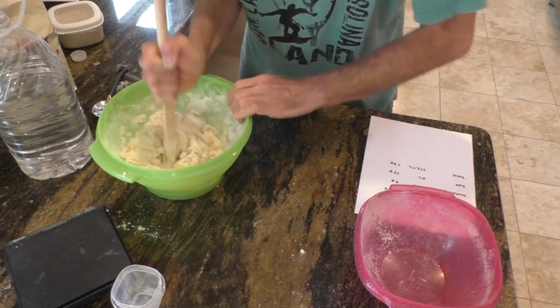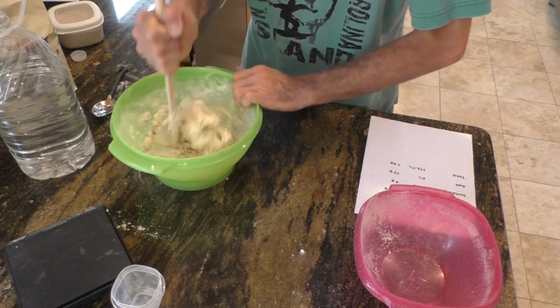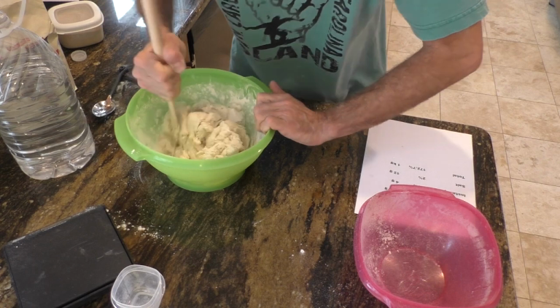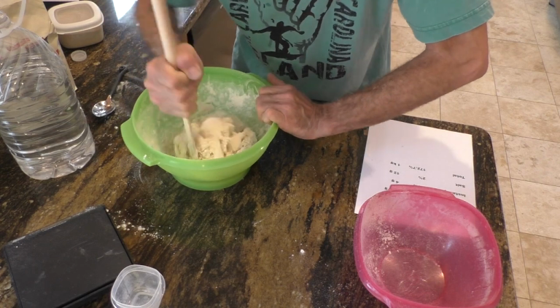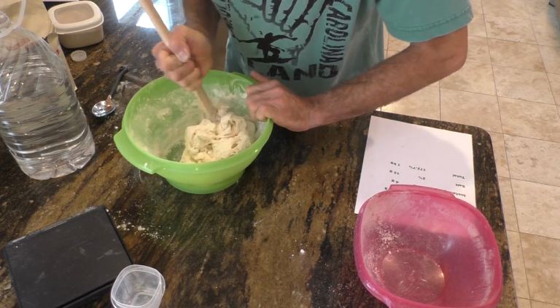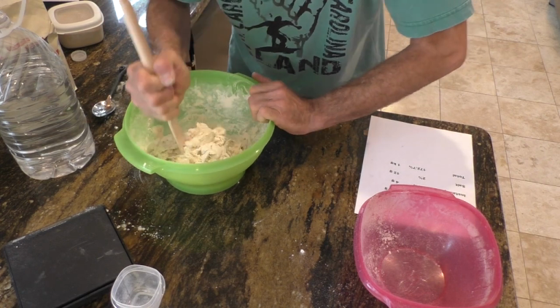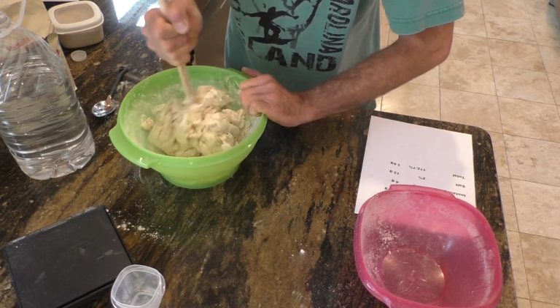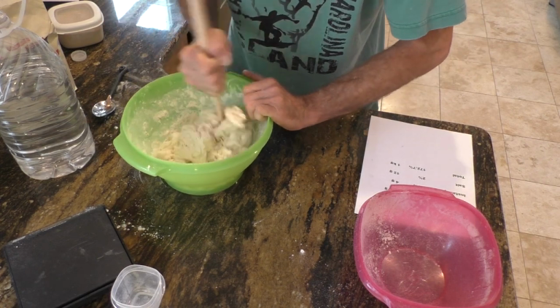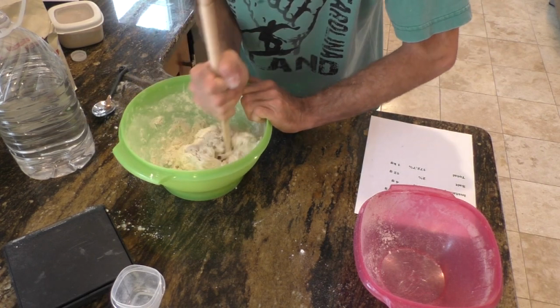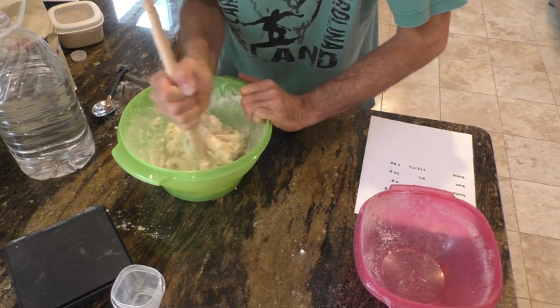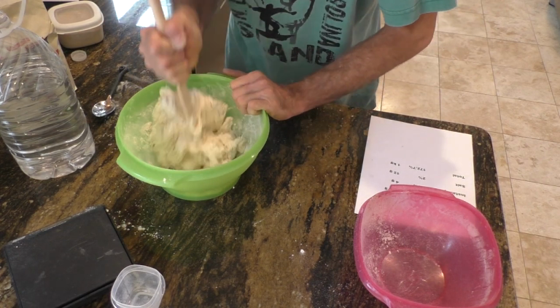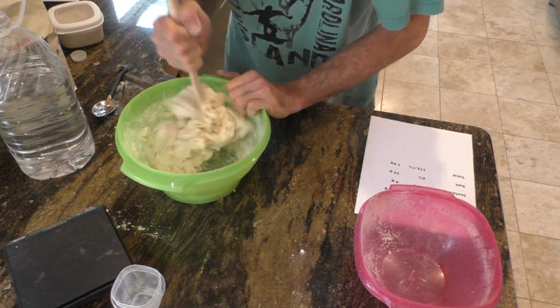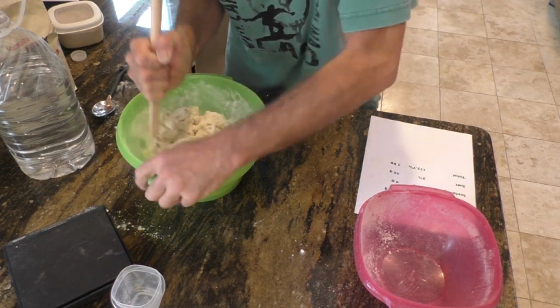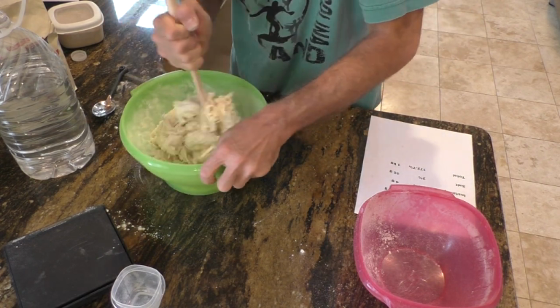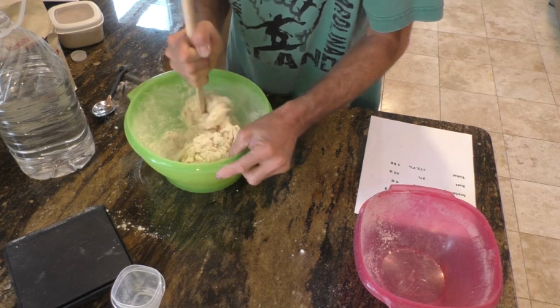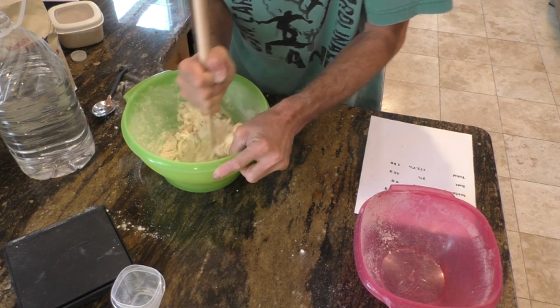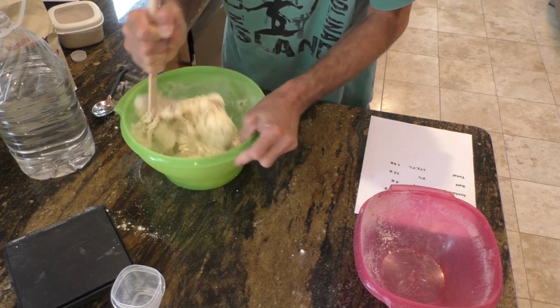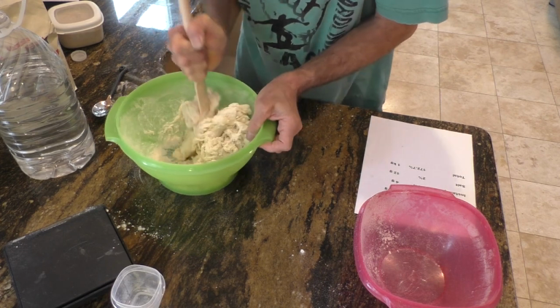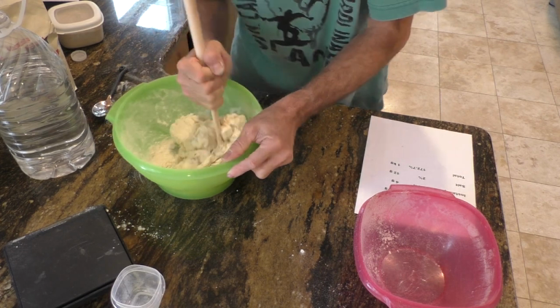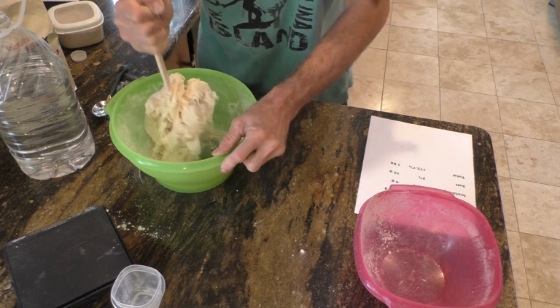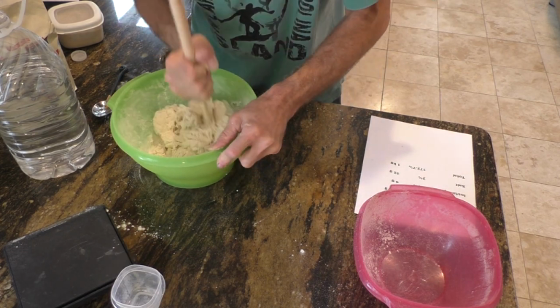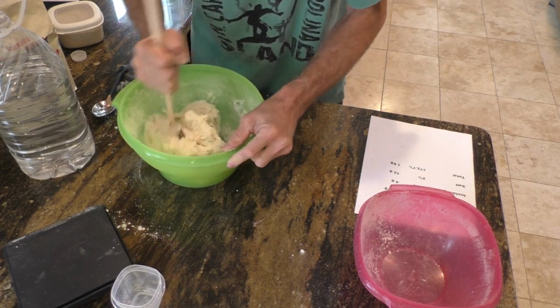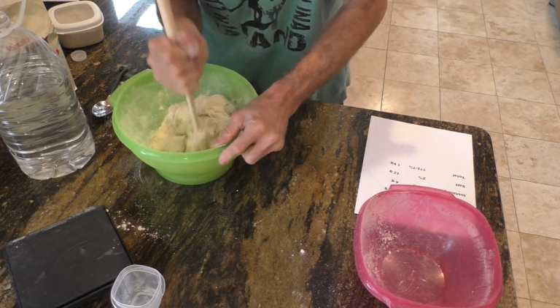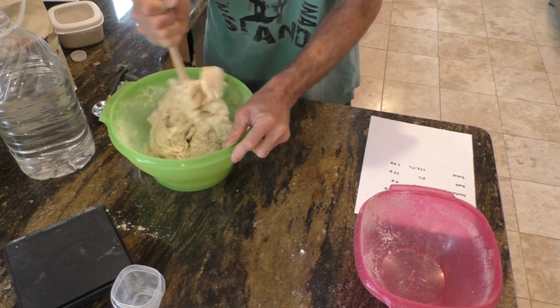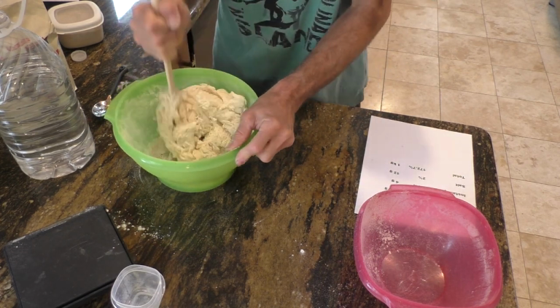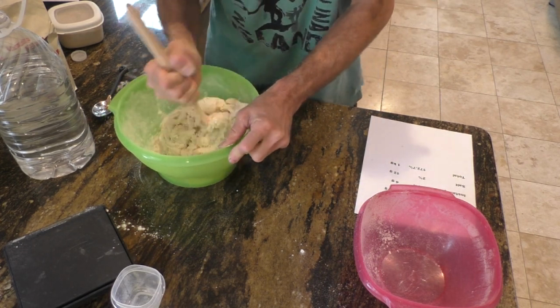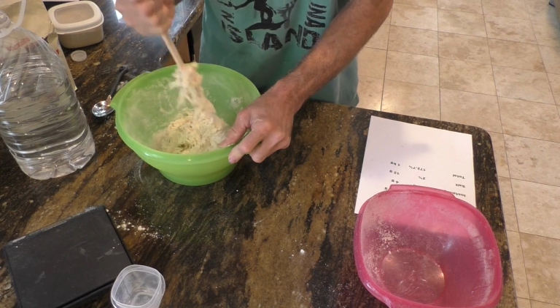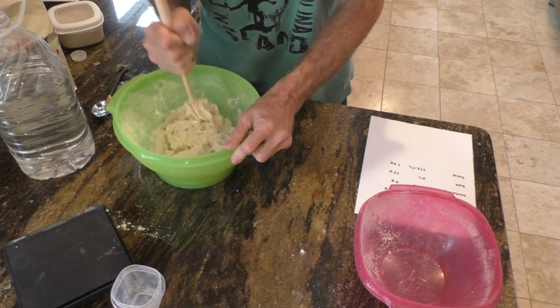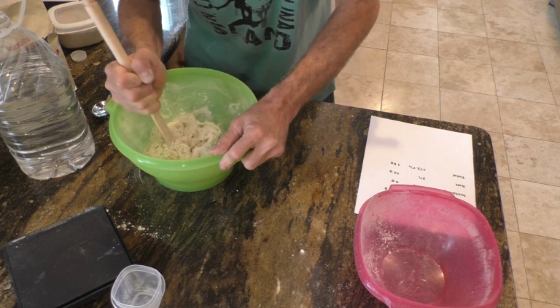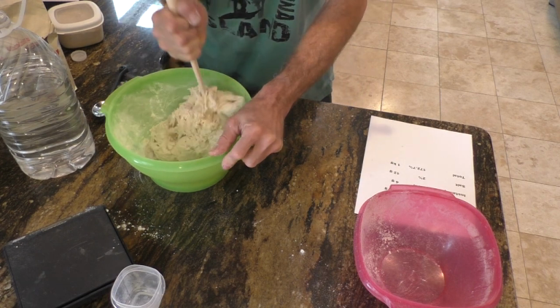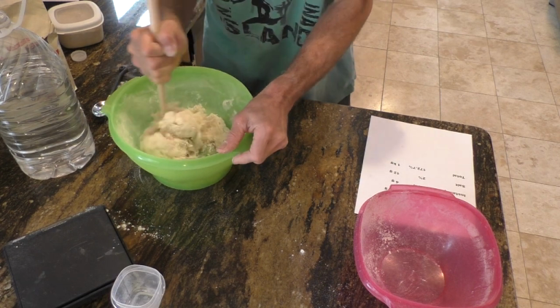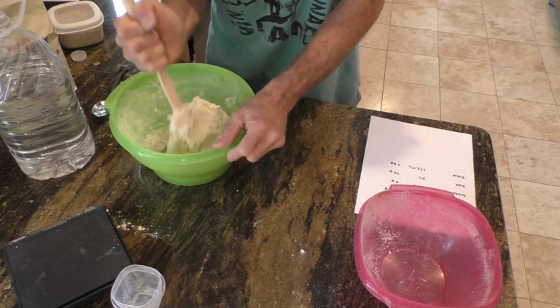Just keep at it until it absorbs all of the water — it's all mixed together. It's important to get it good and mixed. Make sure you've got equal hydration through the whole lump.